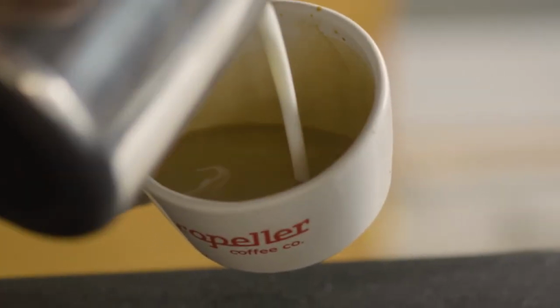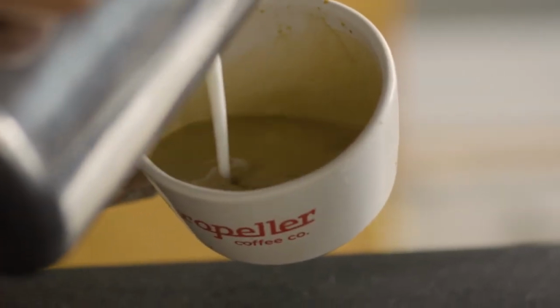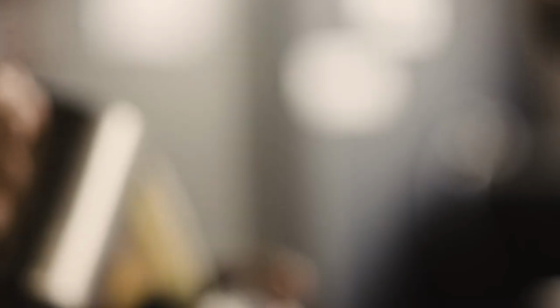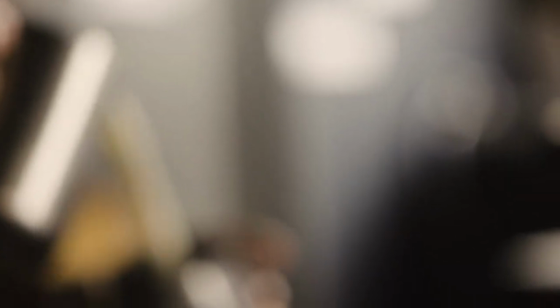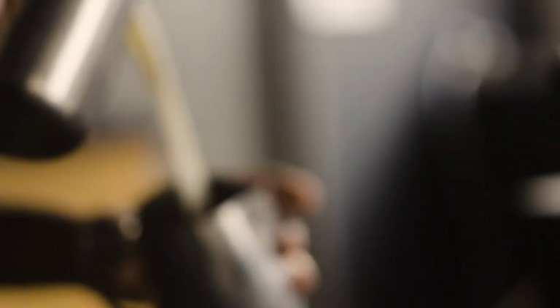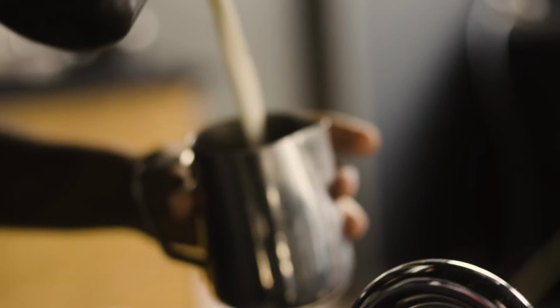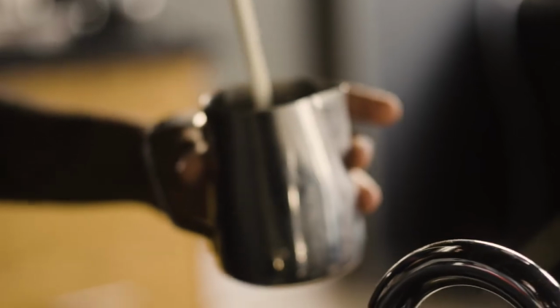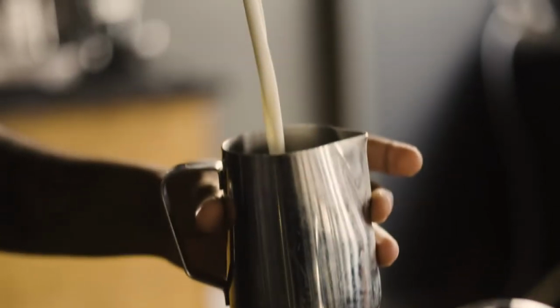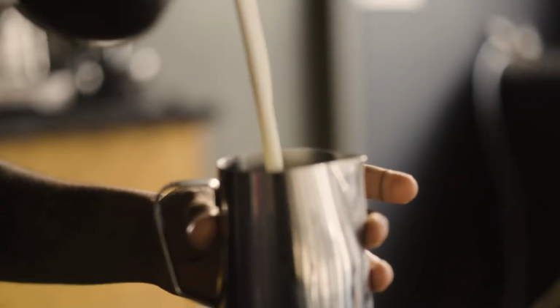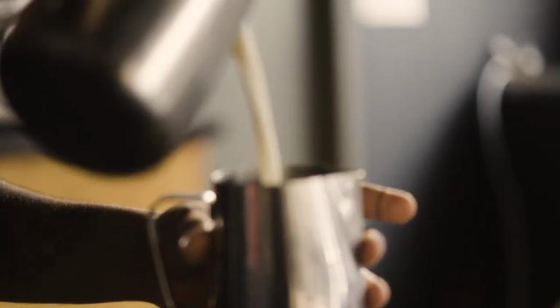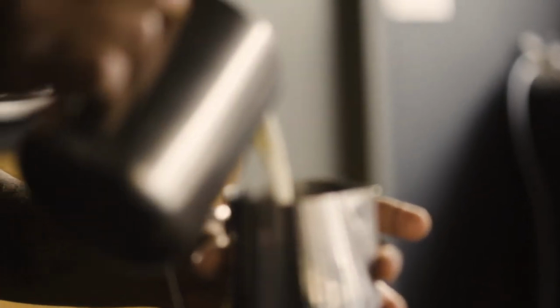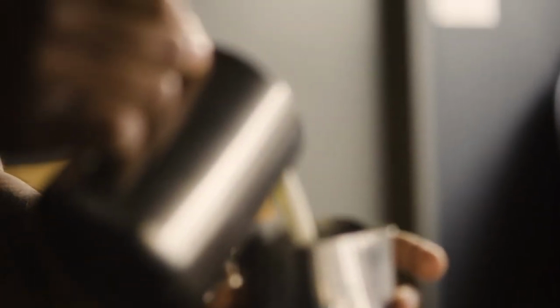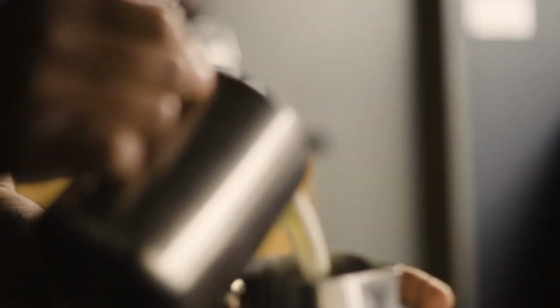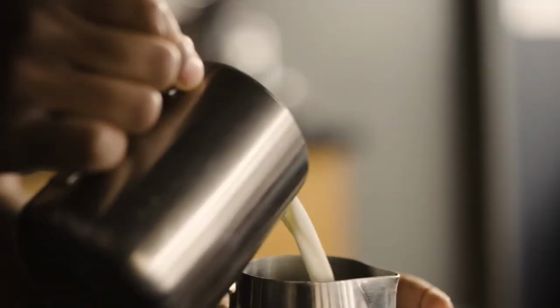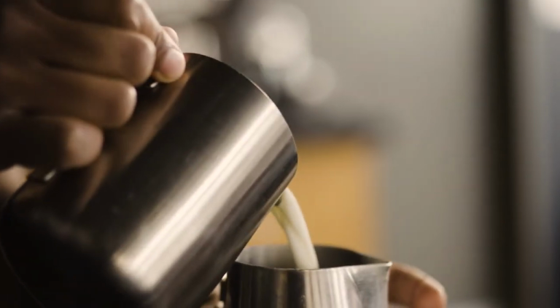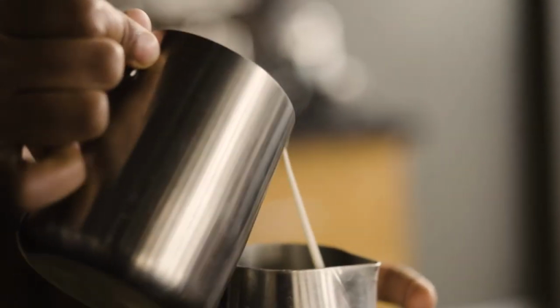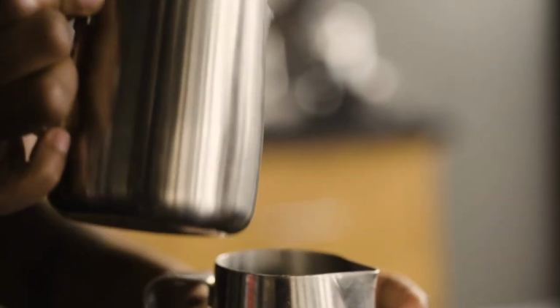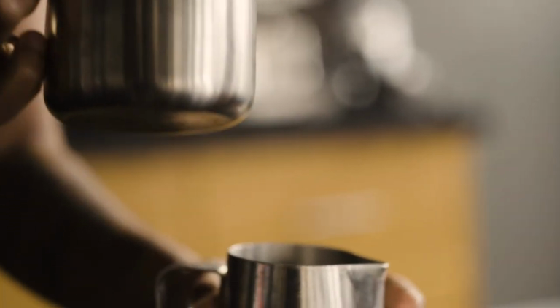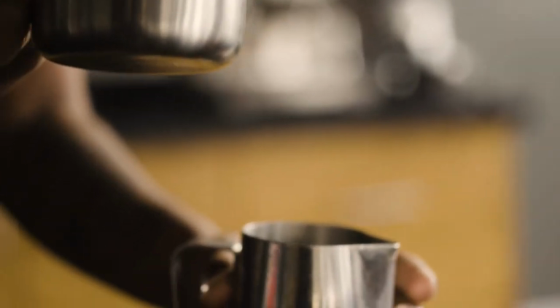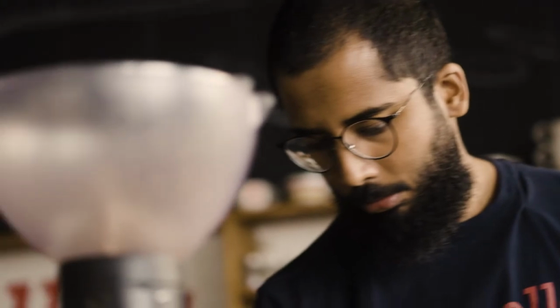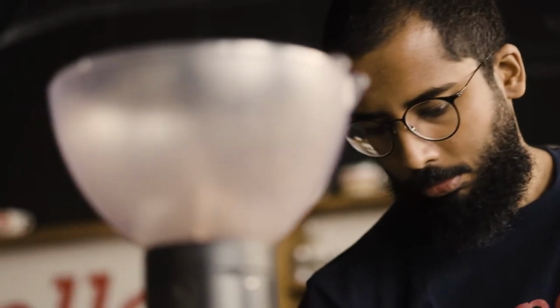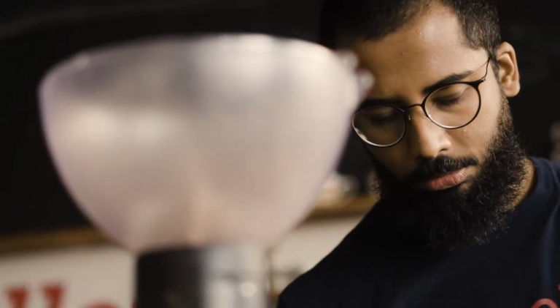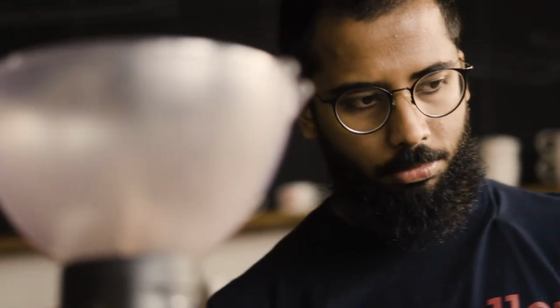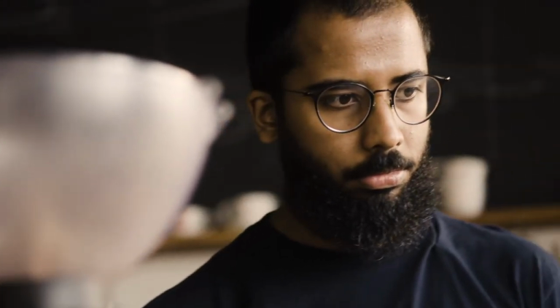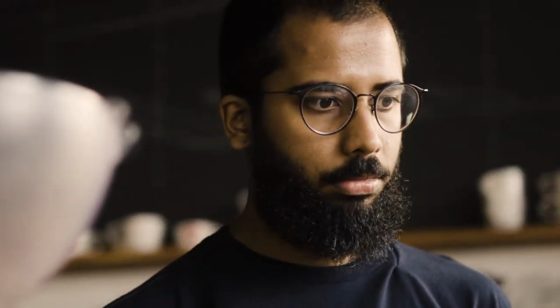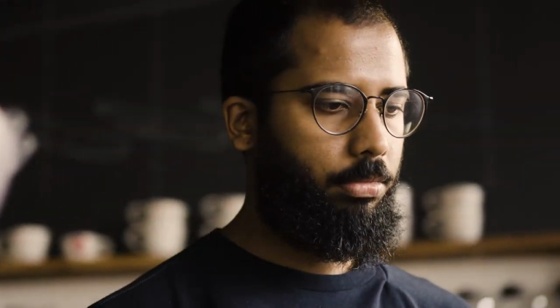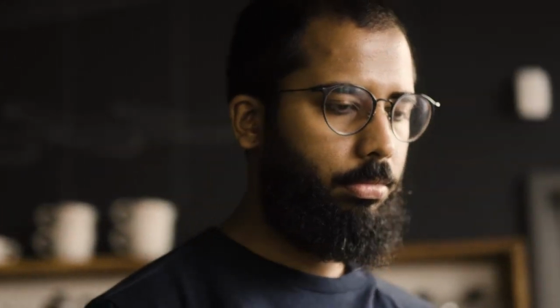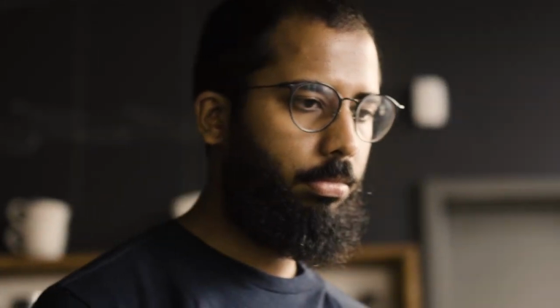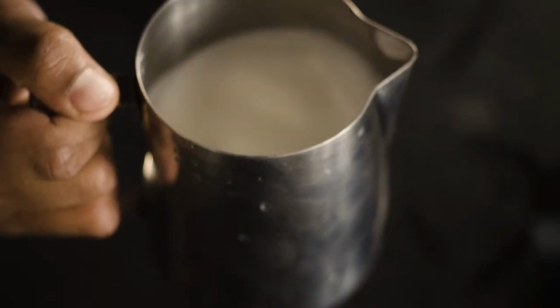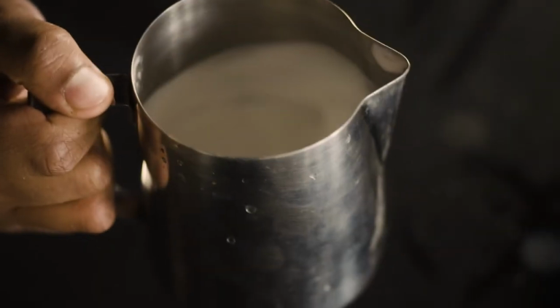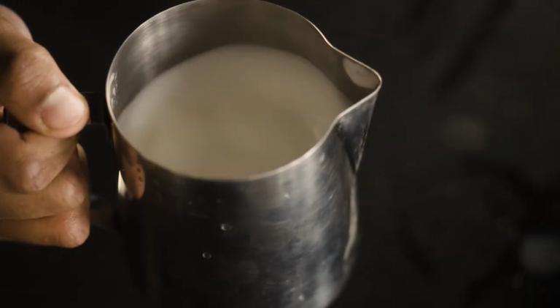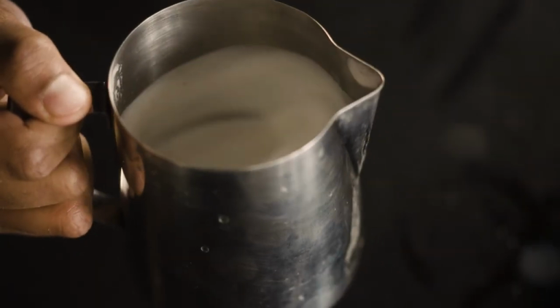In the cafe, we use whole milk and barista formulated milk alternatives such as oat, almond, and soy. You can use lower fat milk or regular milk alternatives, but you may not be able to get this texture.